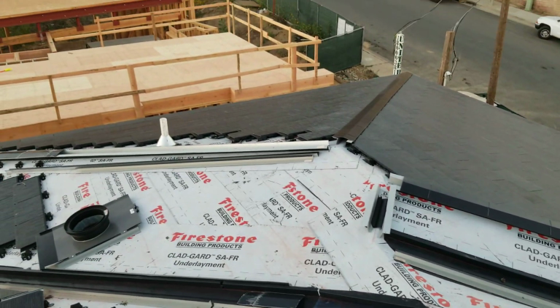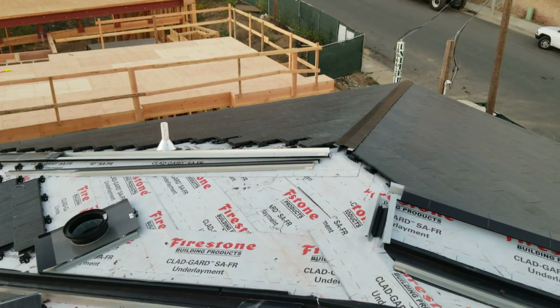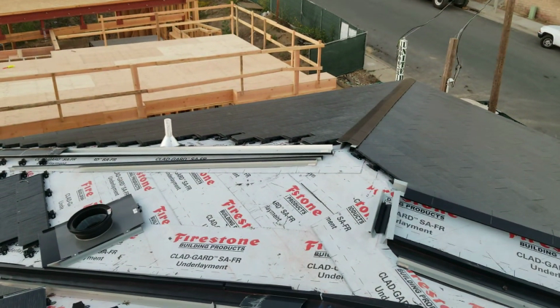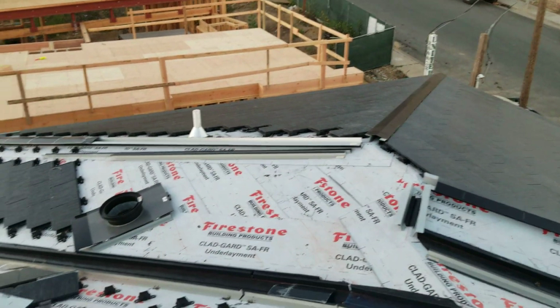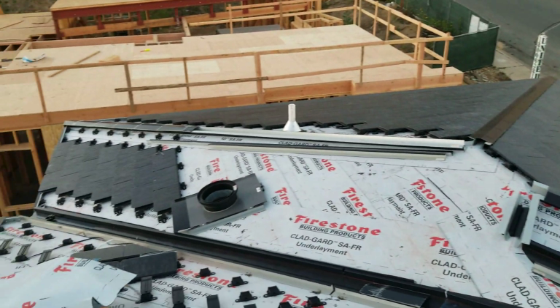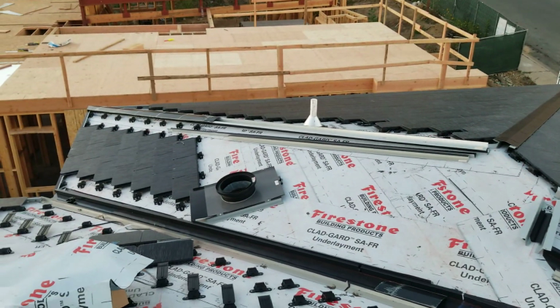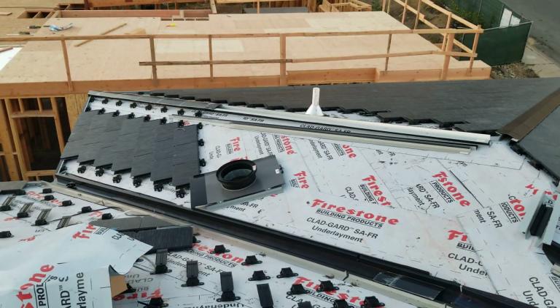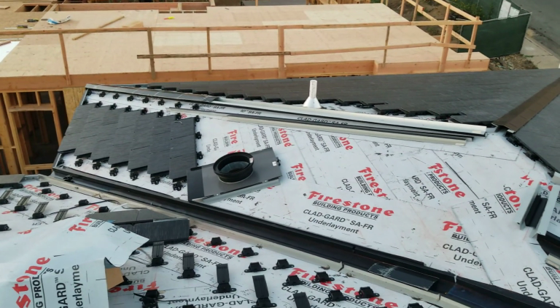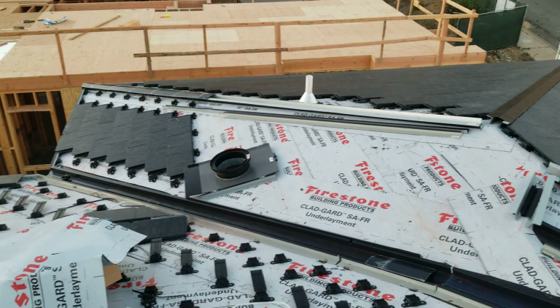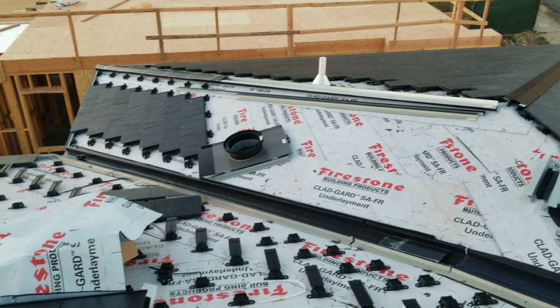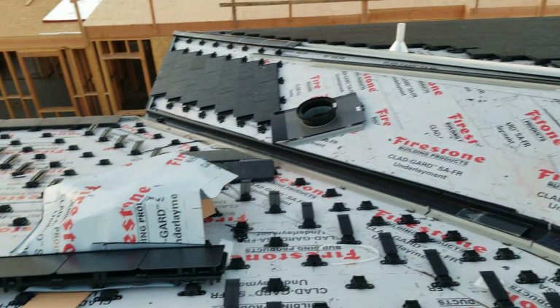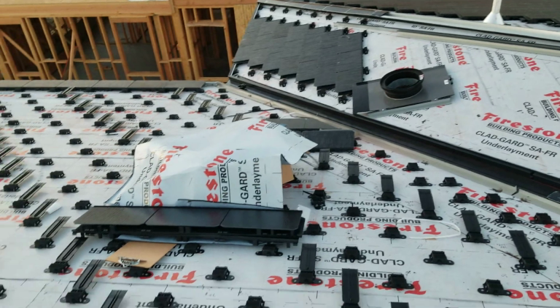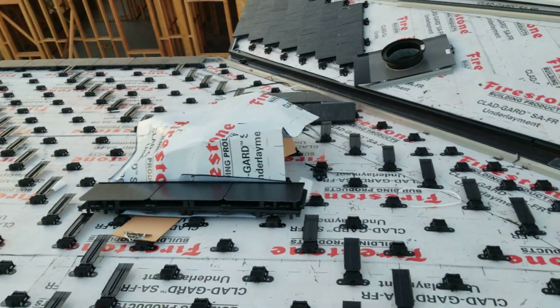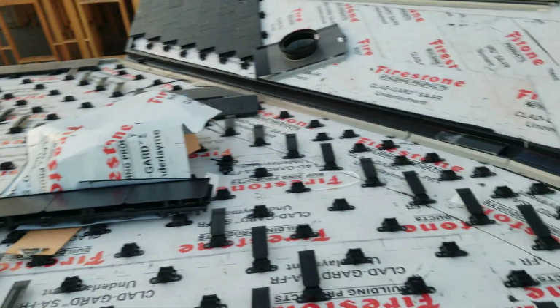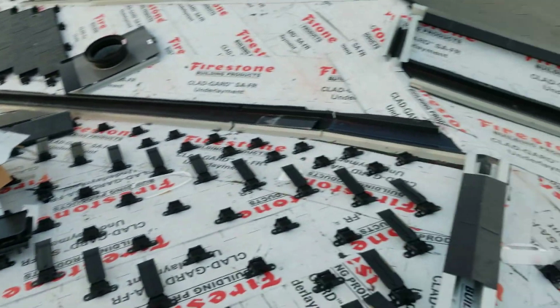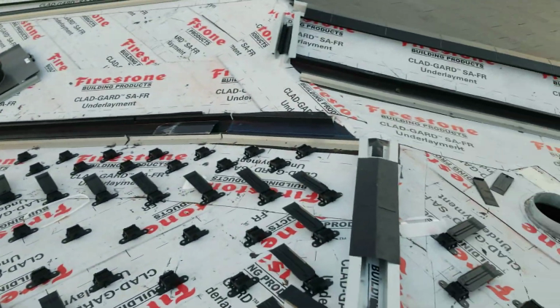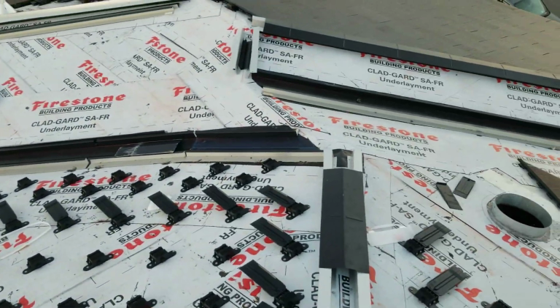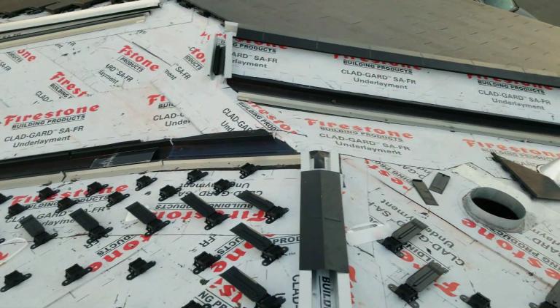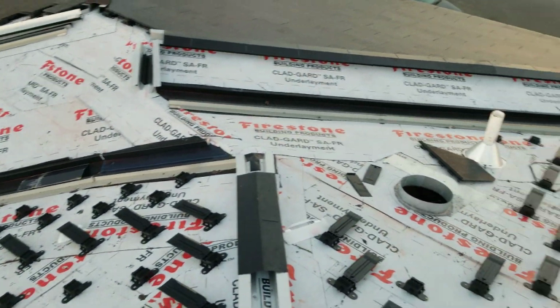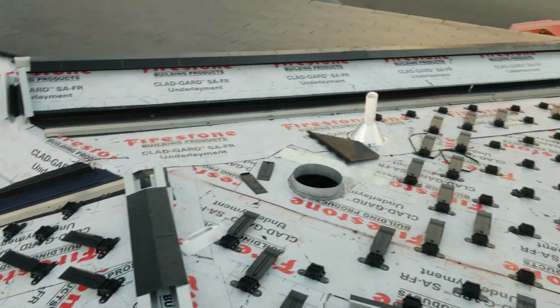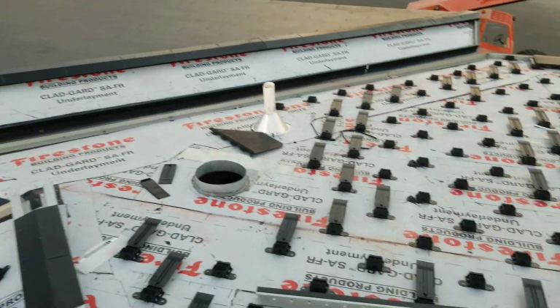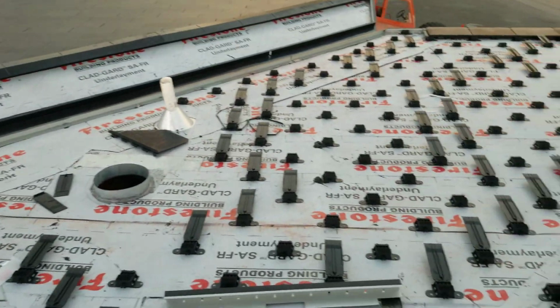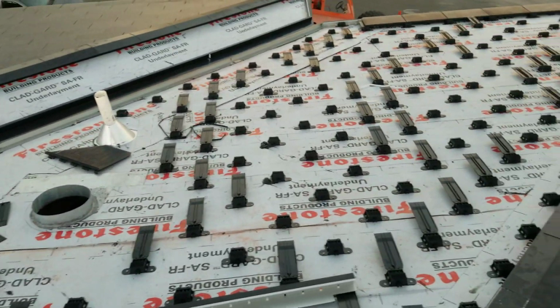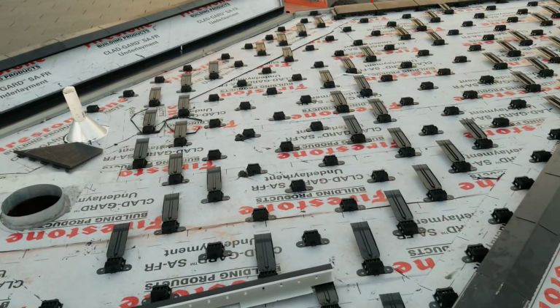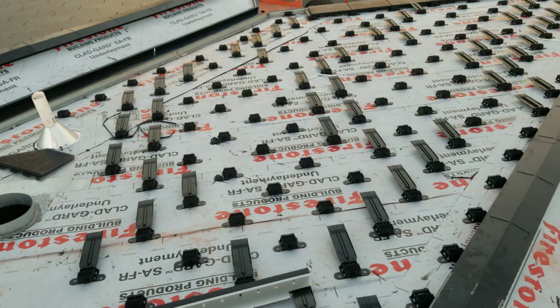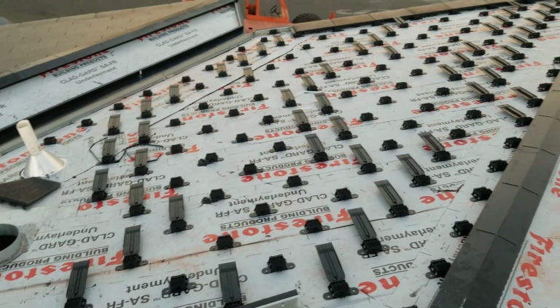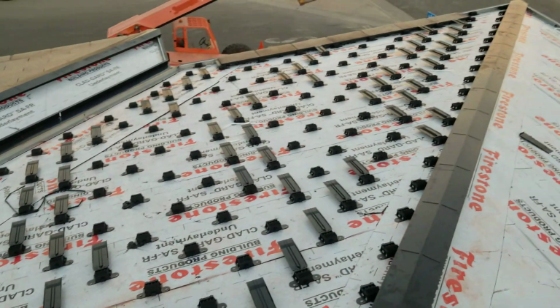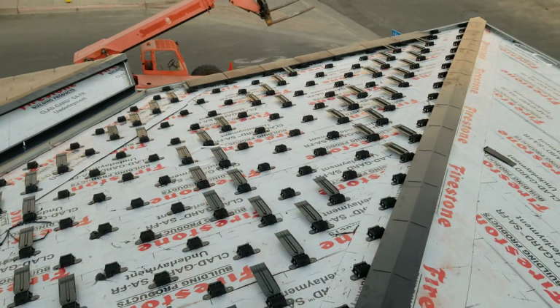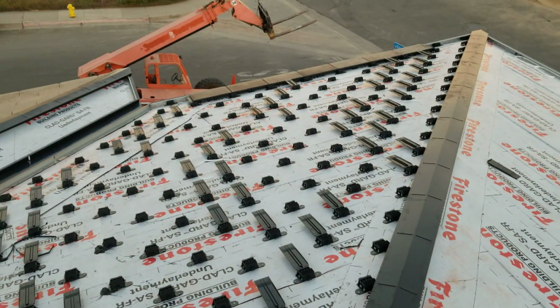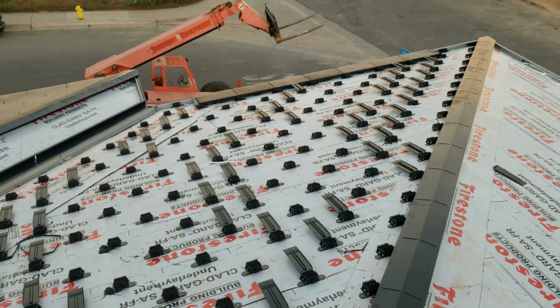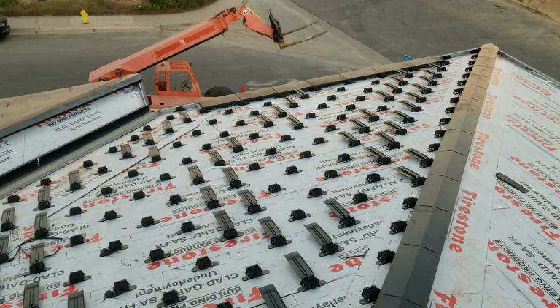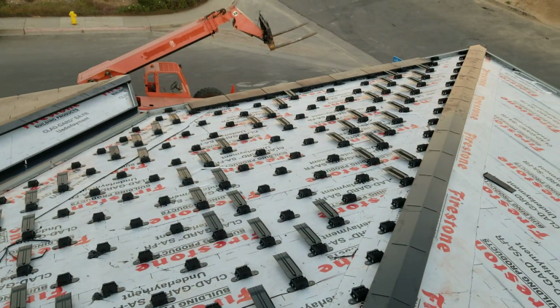Over here on the west side we've got another section — almost two sections that are complete — and they're starting on this next little one here. Pretty fantastic to see this thing coming together, and exciting to see how it's unfolding in all of its lego-block glory.